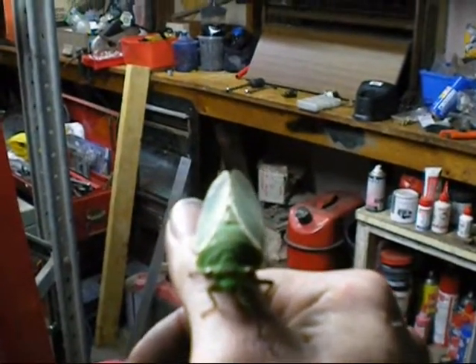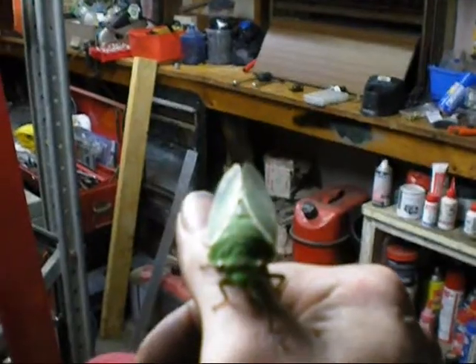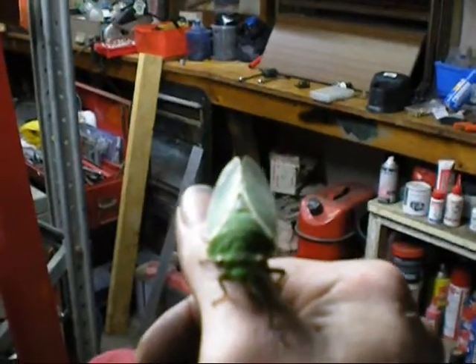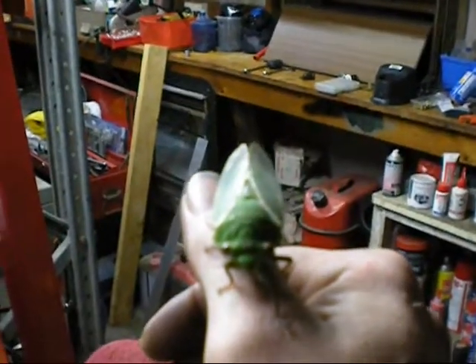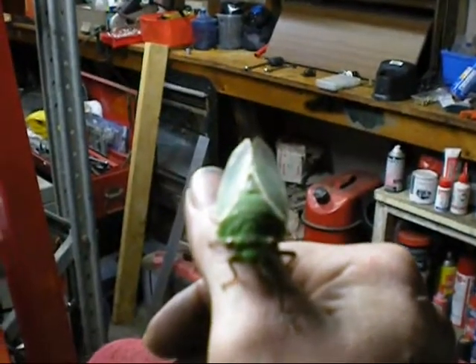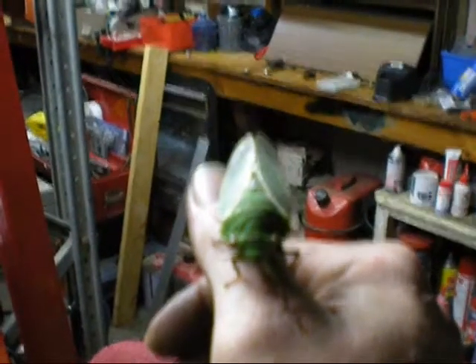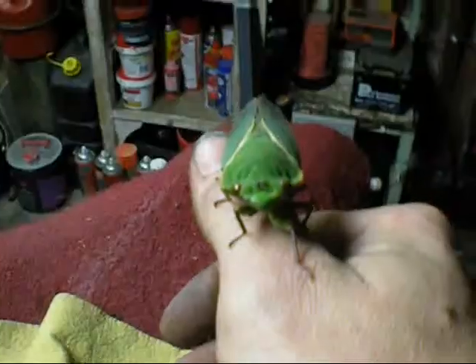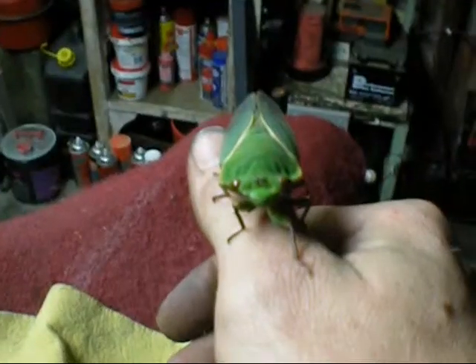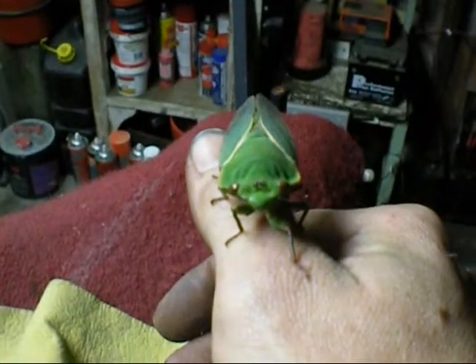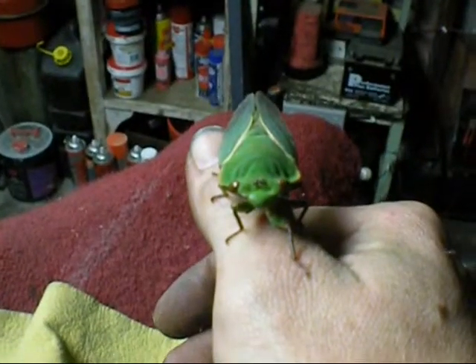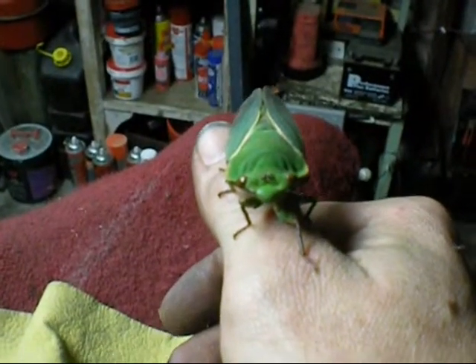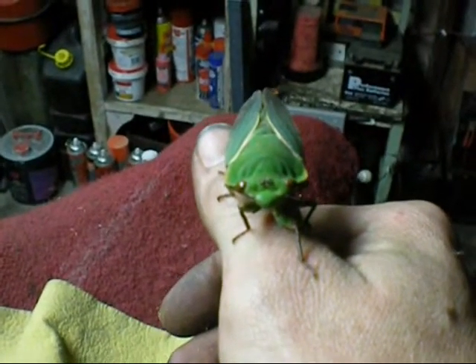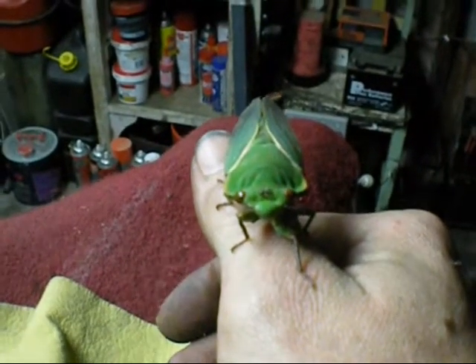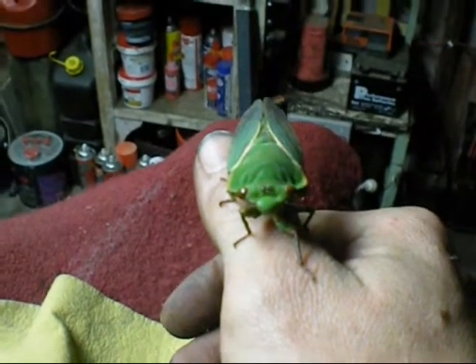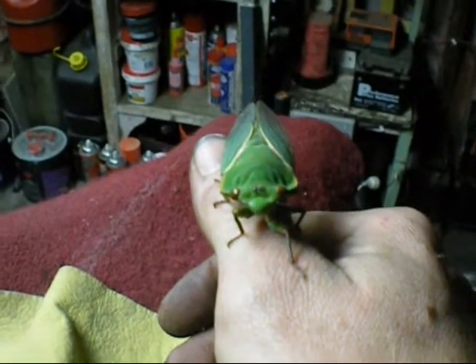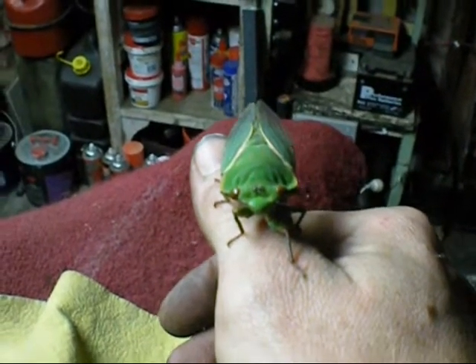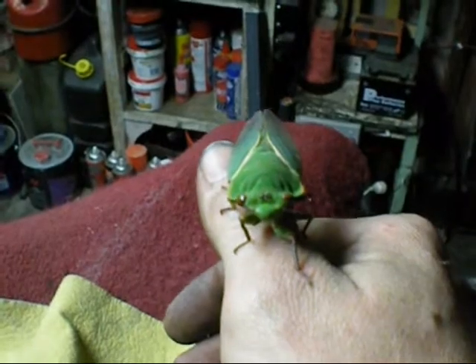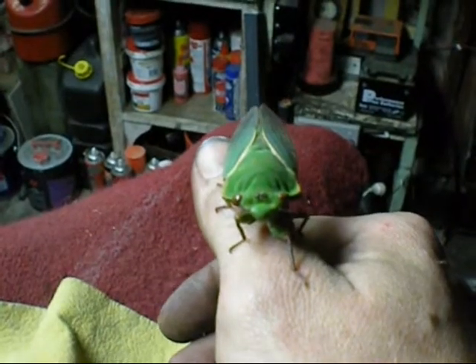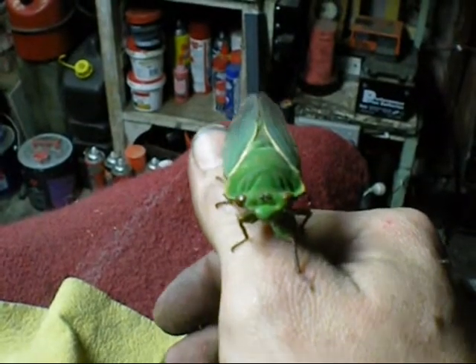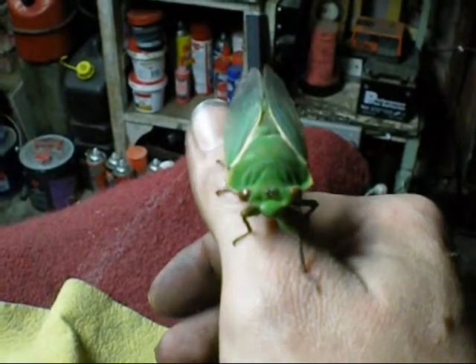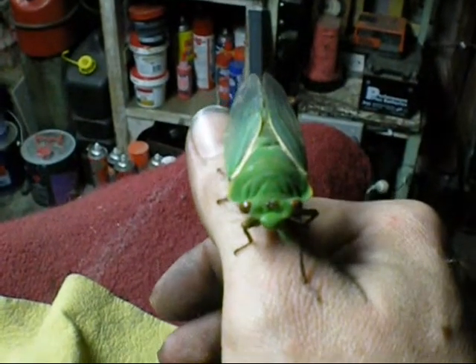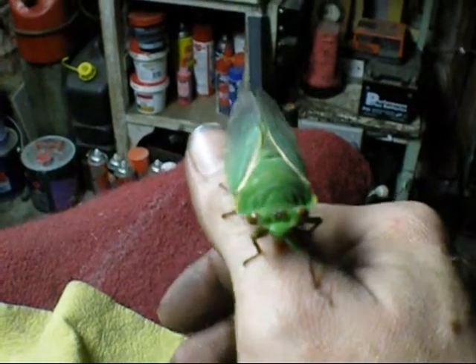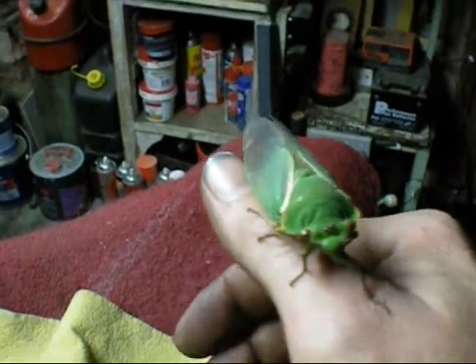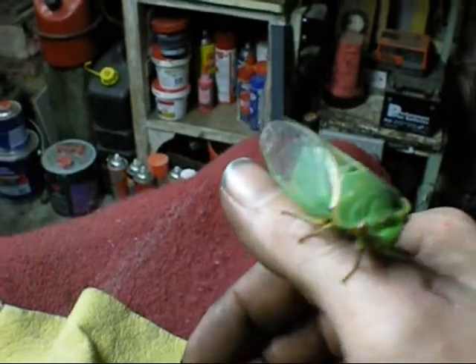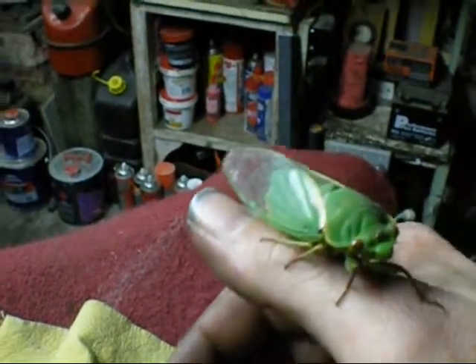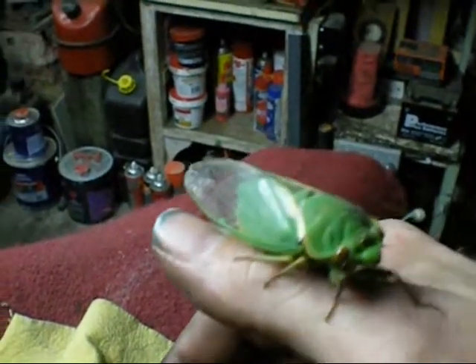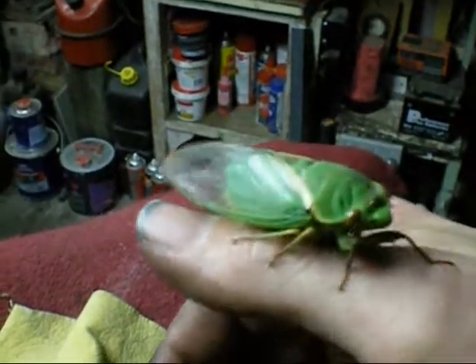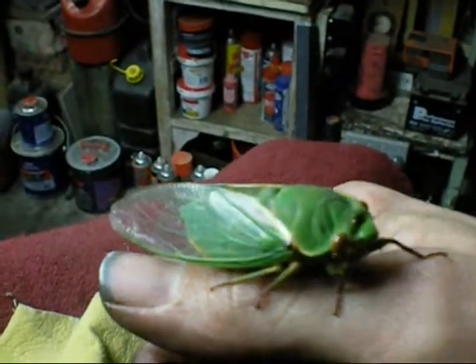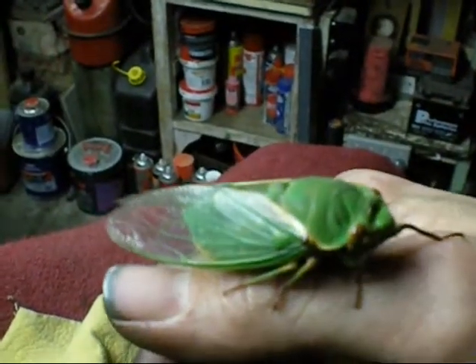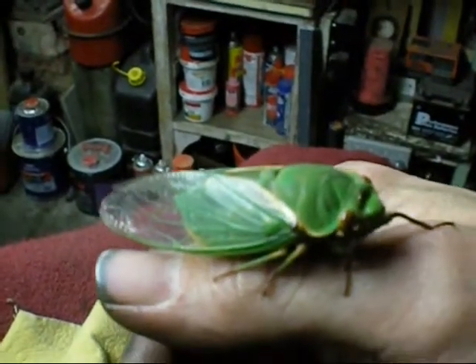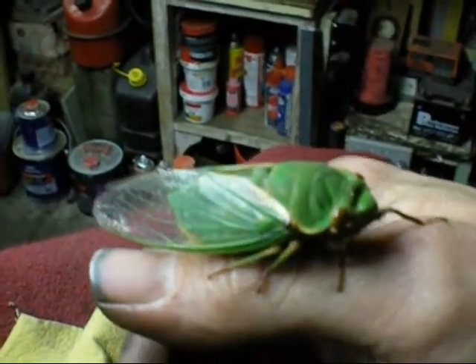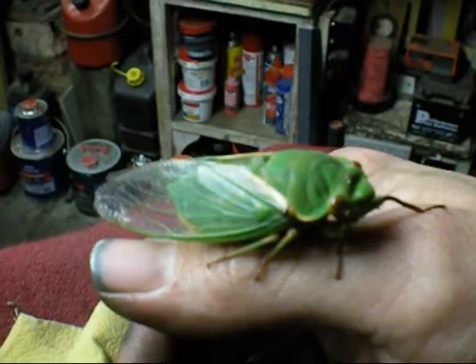I'll try and get a good shot of it. Alright, that's as zoomed as I can get on him. This little fella is called a cicada. I don't know how to spell that so it's going to be spelt wrong on the video.